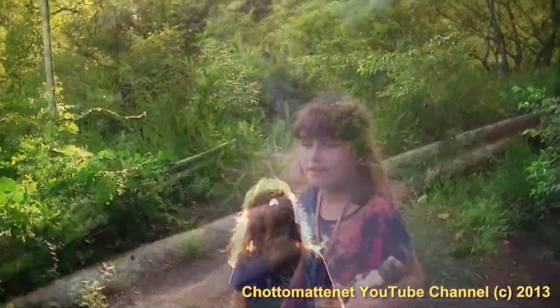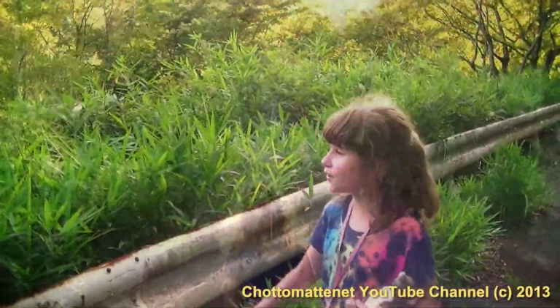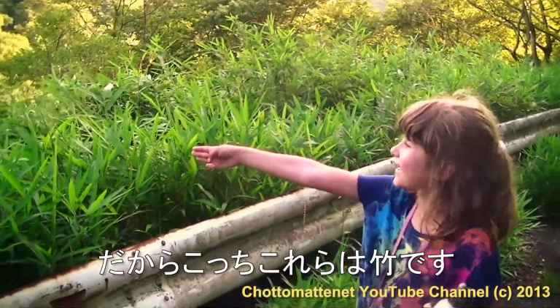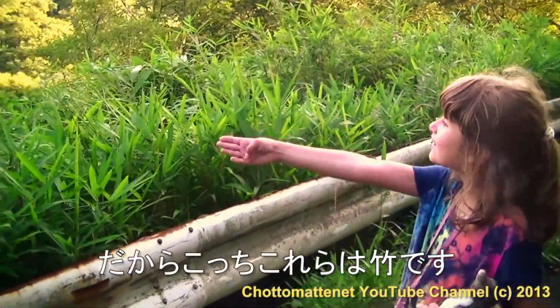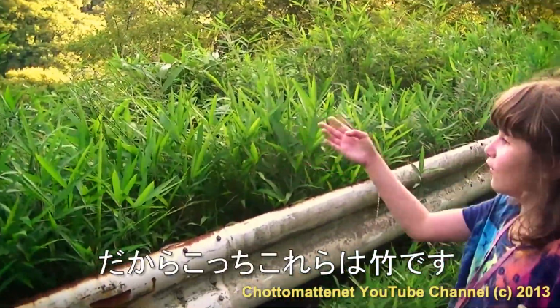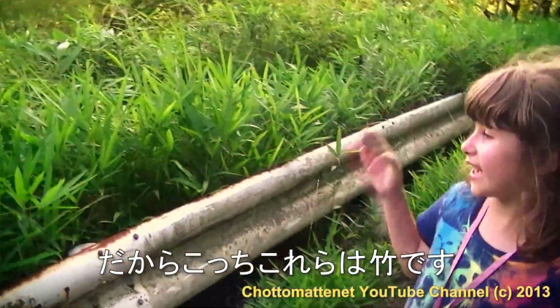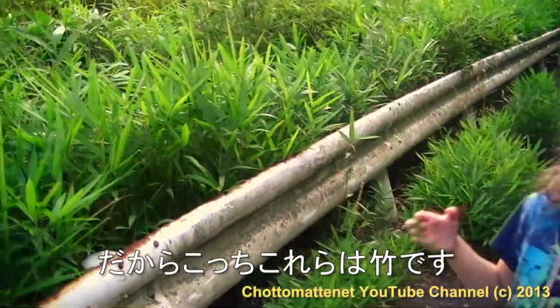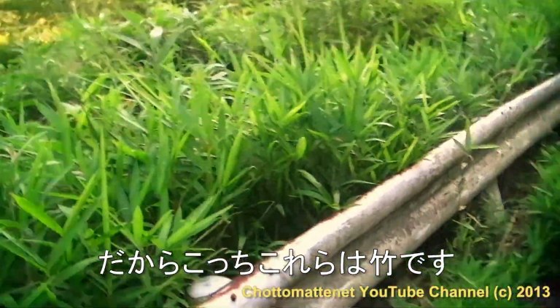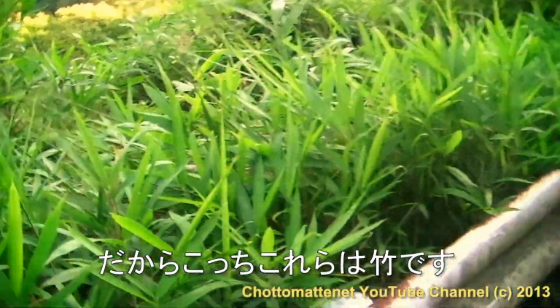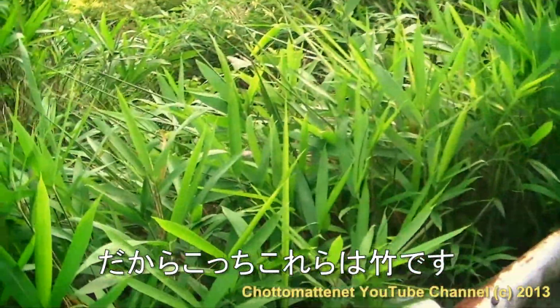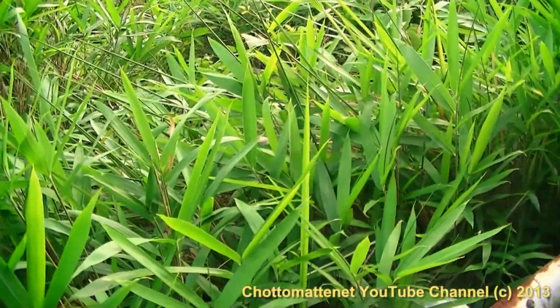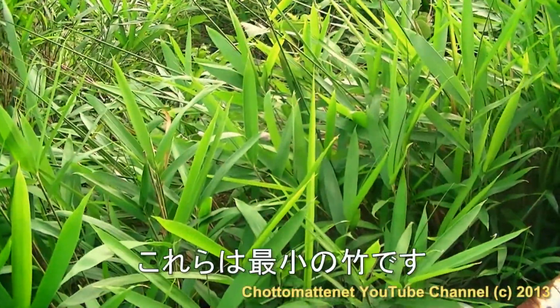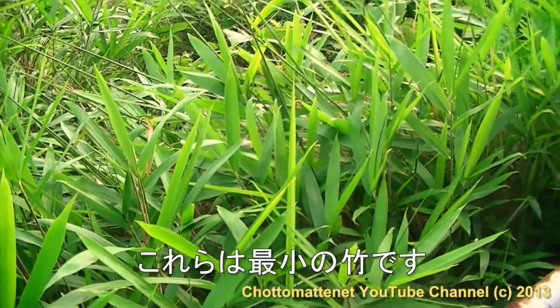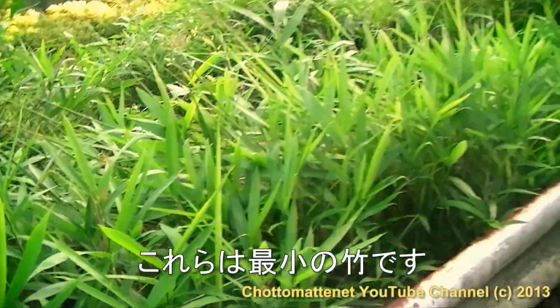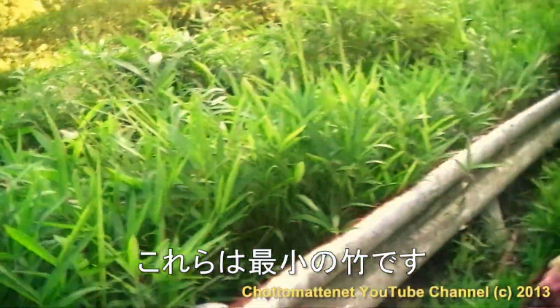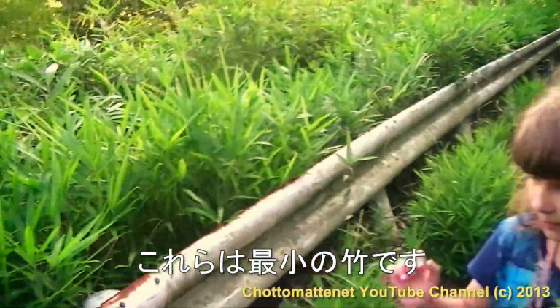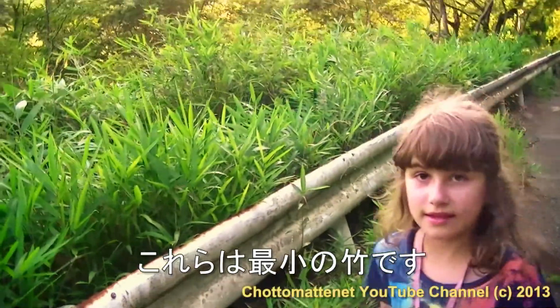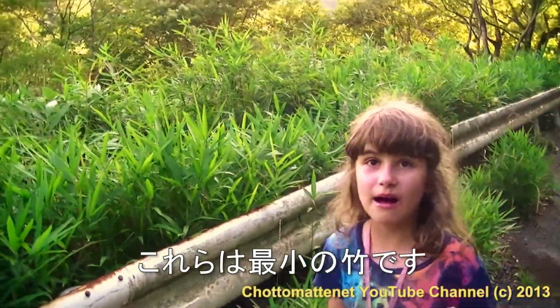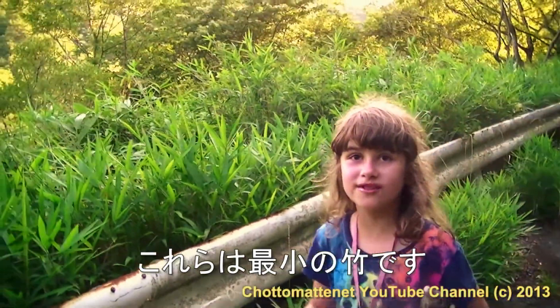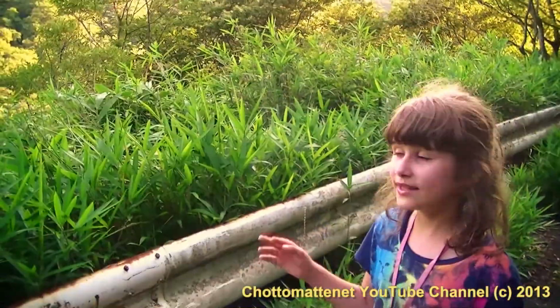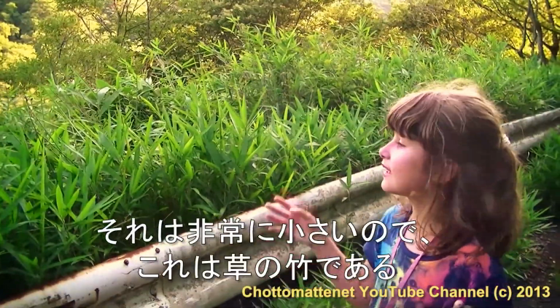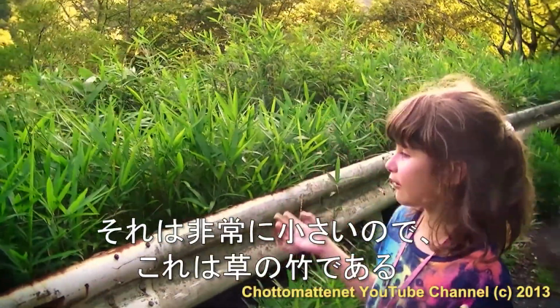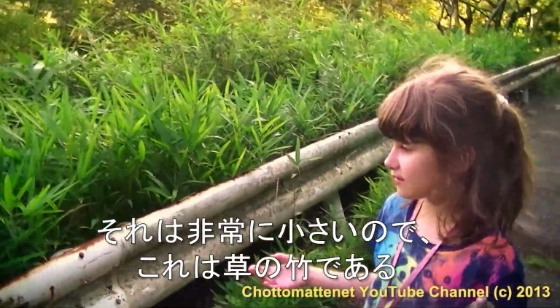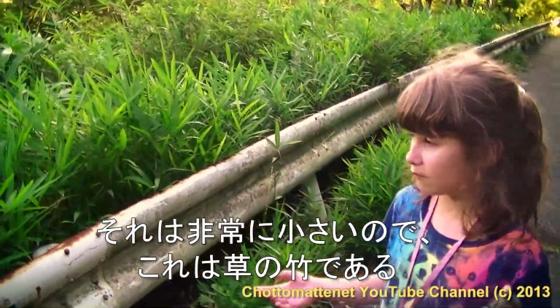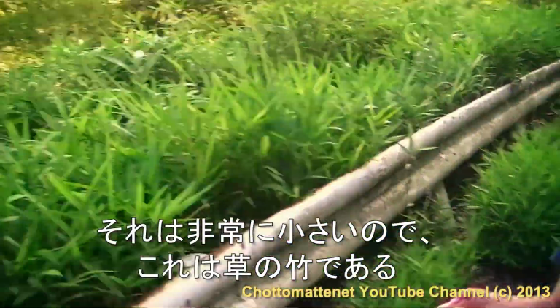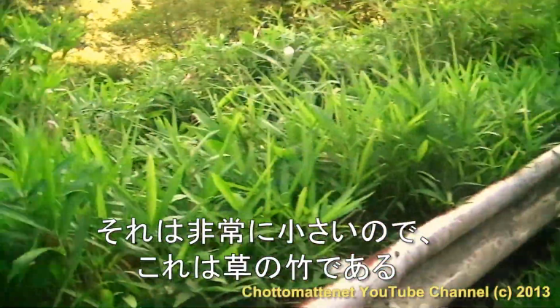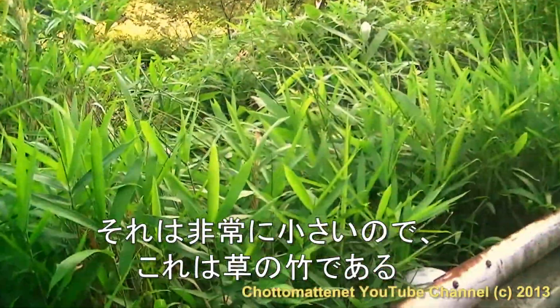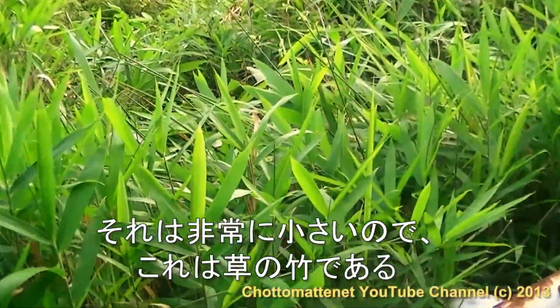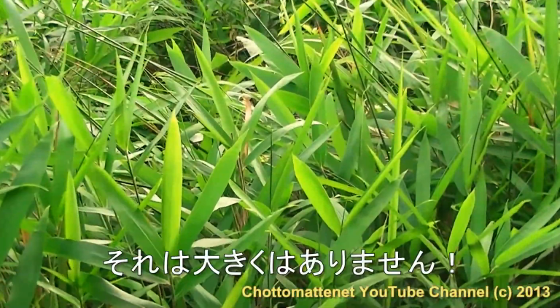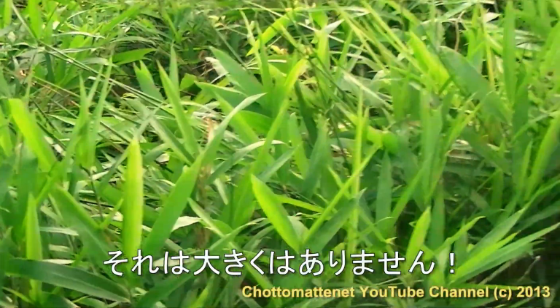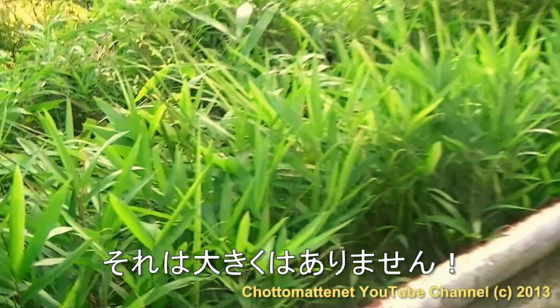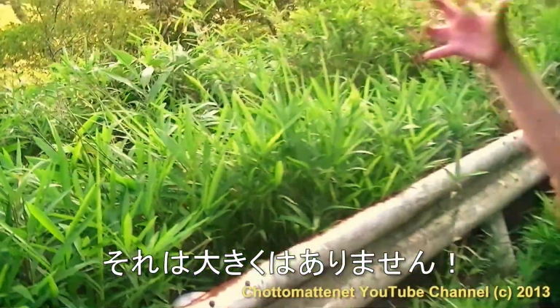So these over here are bamboos. These are the smallest bamboos — this is the grass bamboo, because it's very small, it's not so big.